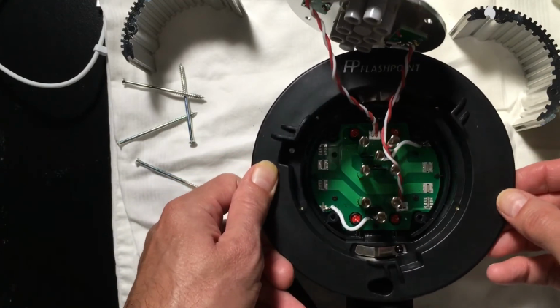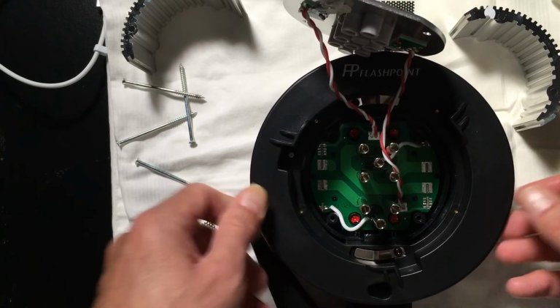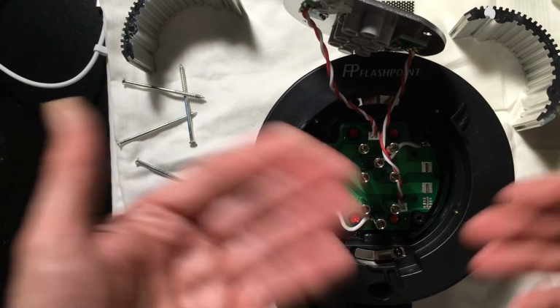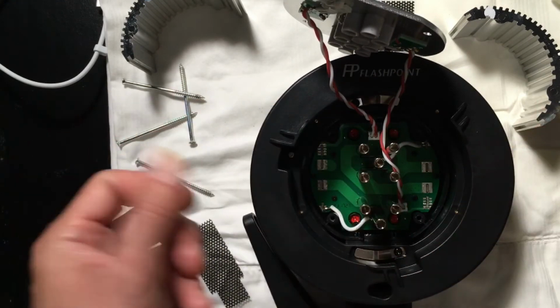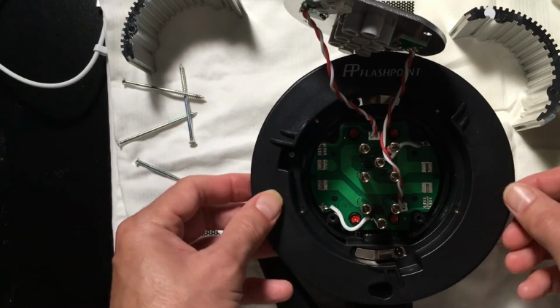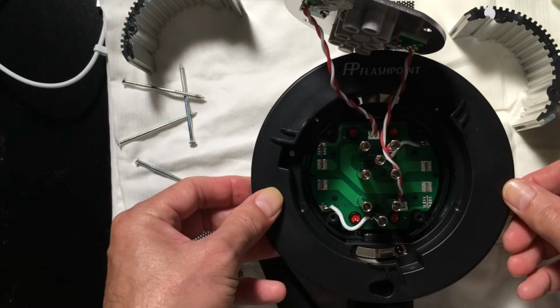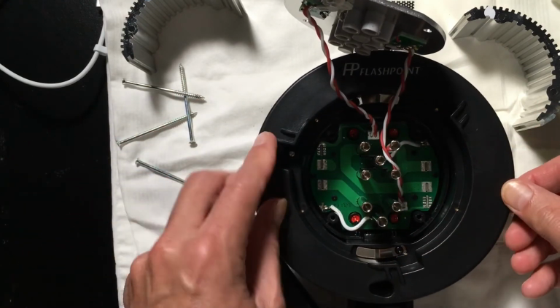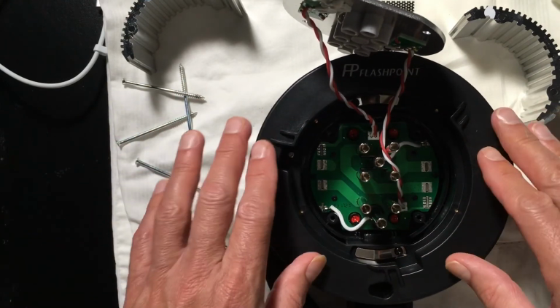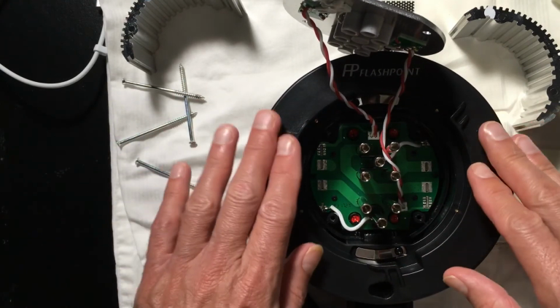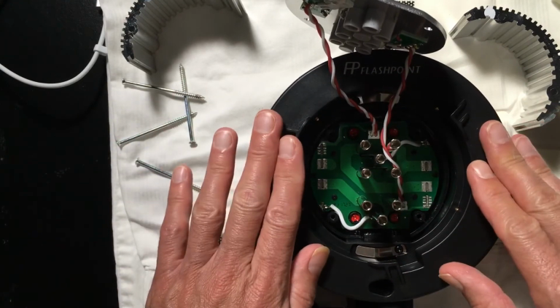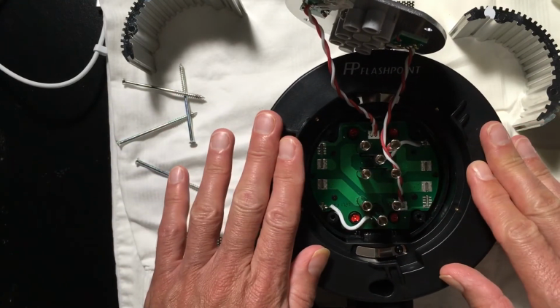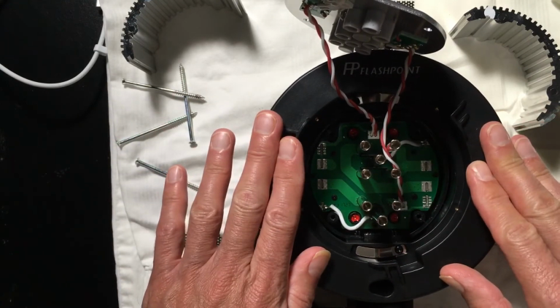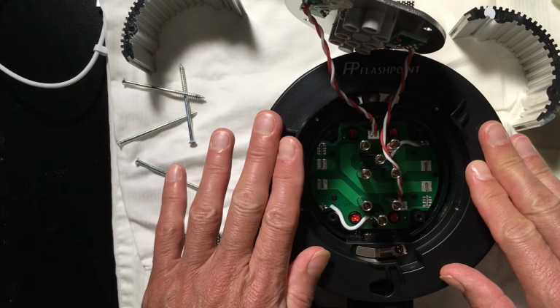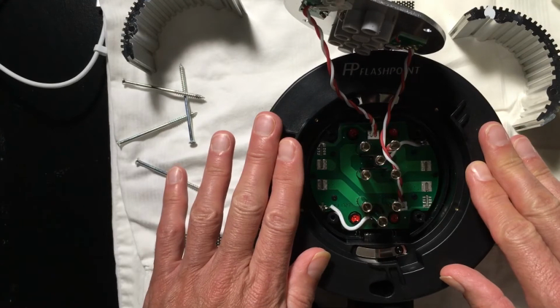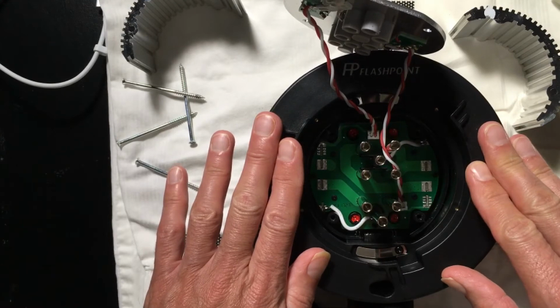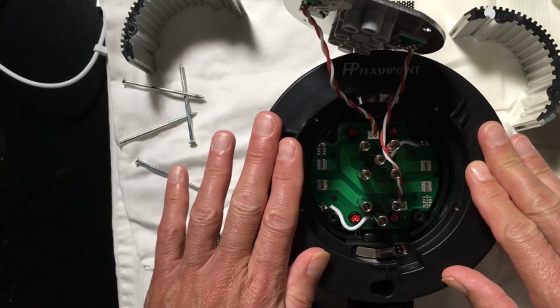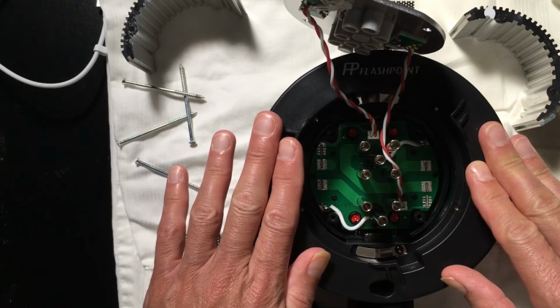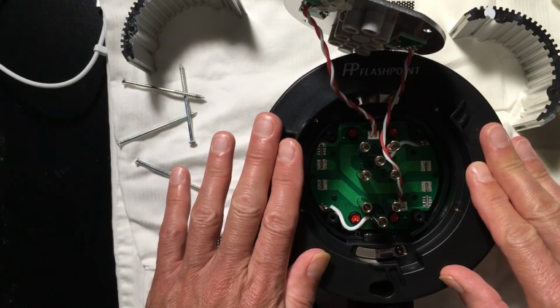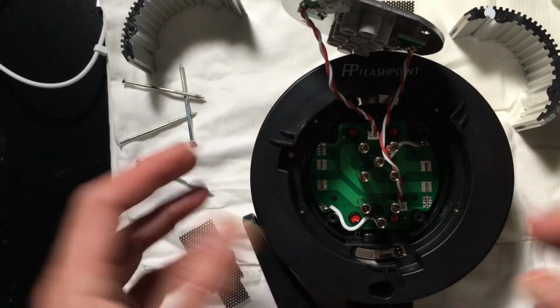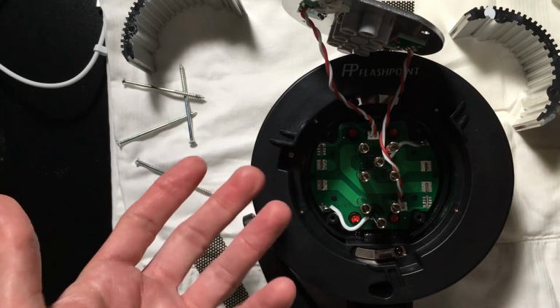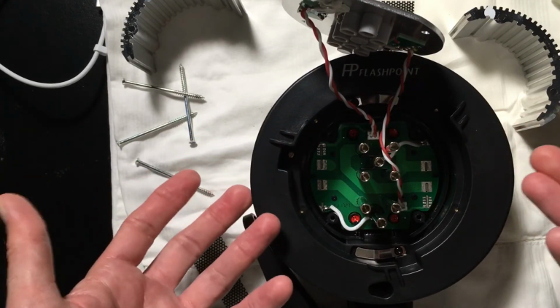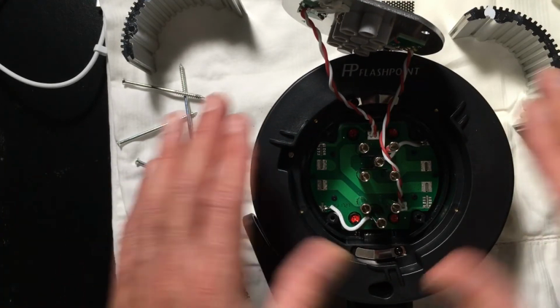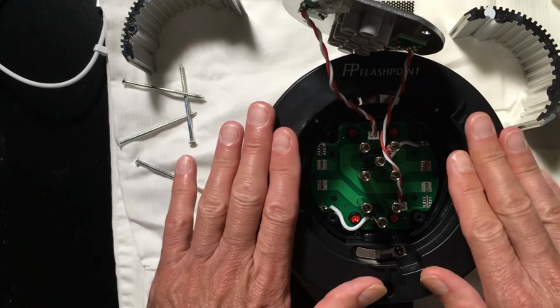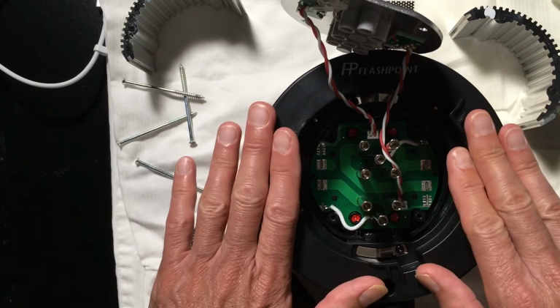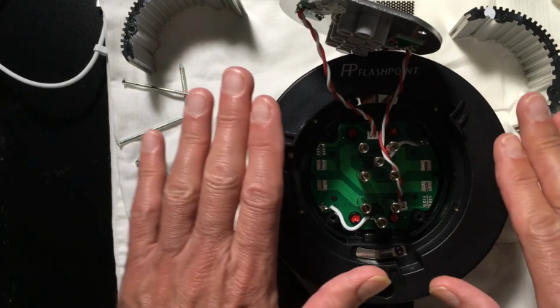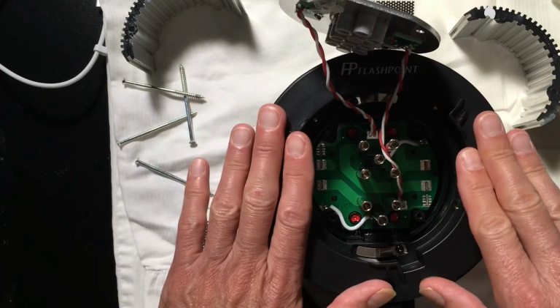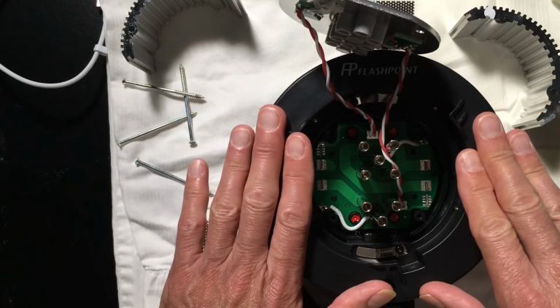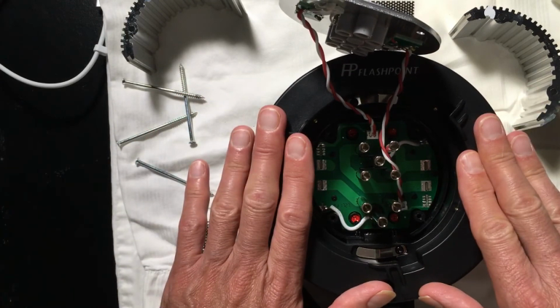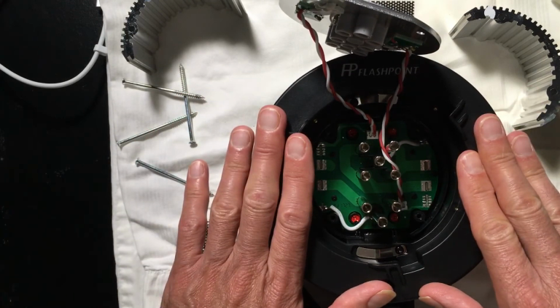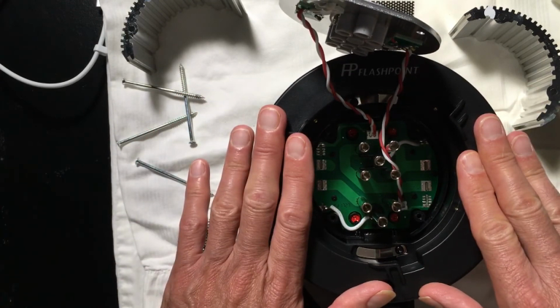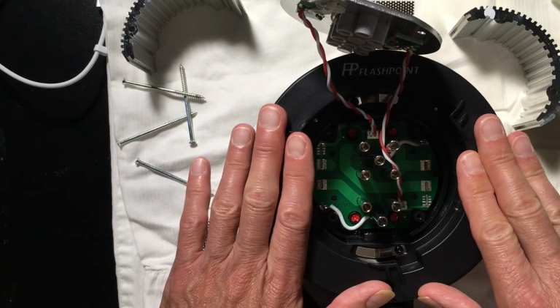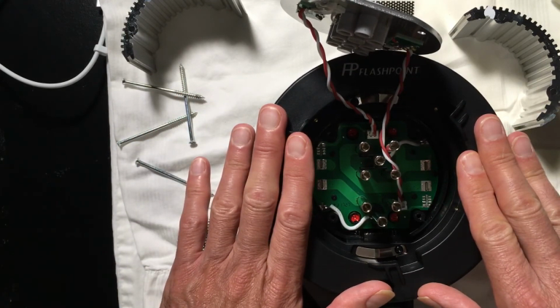But the downside is you can't put in anything with a higher wattage. So if you wanted to get more light output to get close to that half an f-stop away from an AD600 — which was one of the things we were really excited about being able to do with this unit — you're going to have to wait a while until something becomes available.